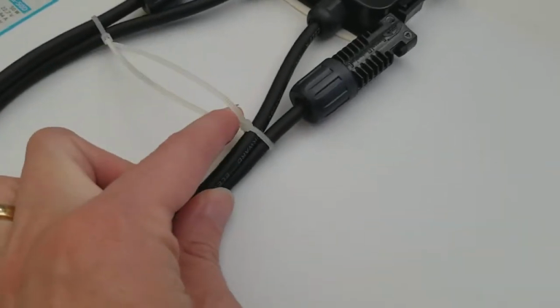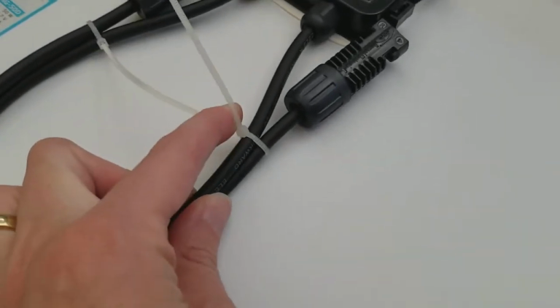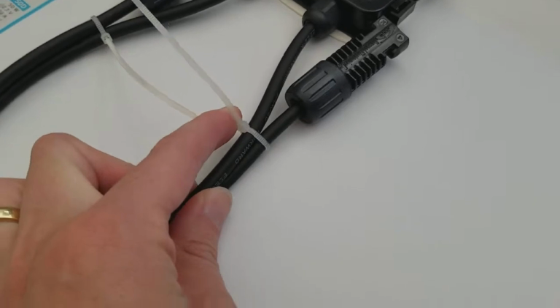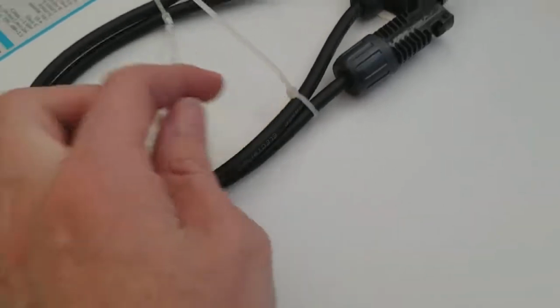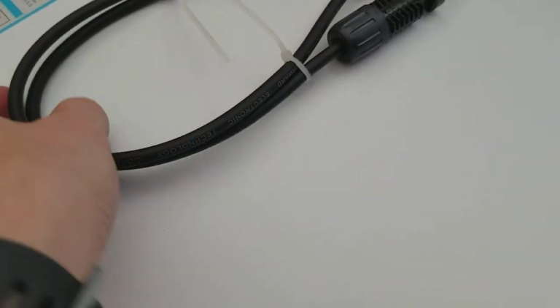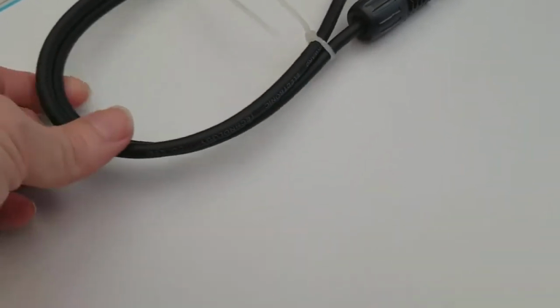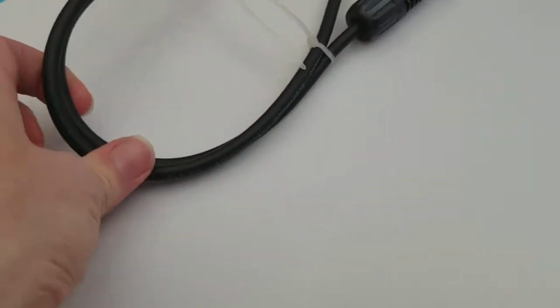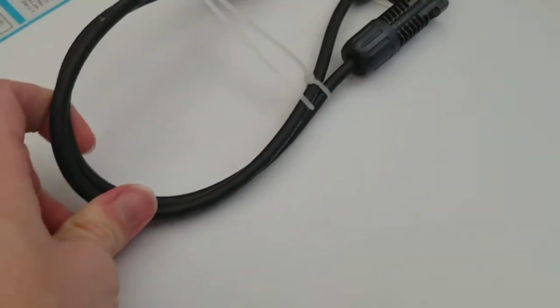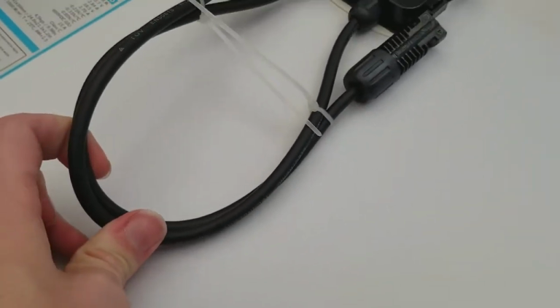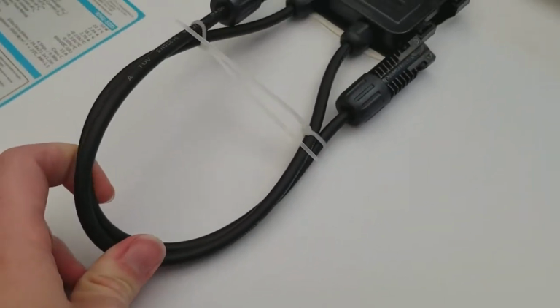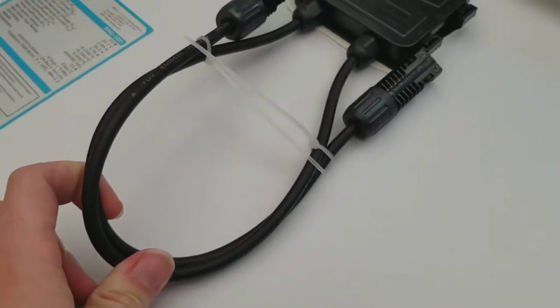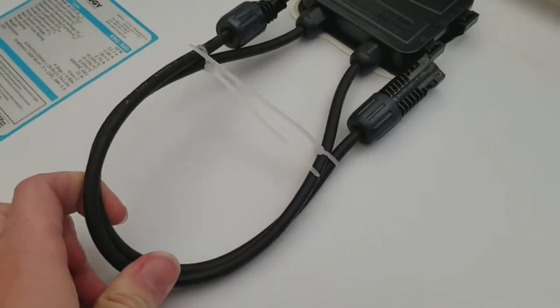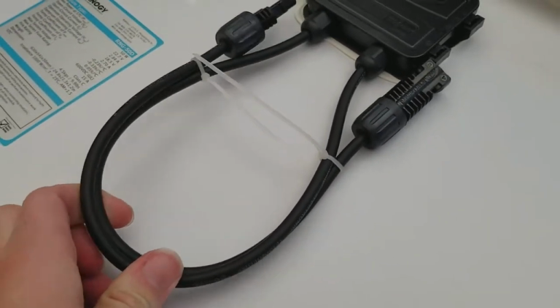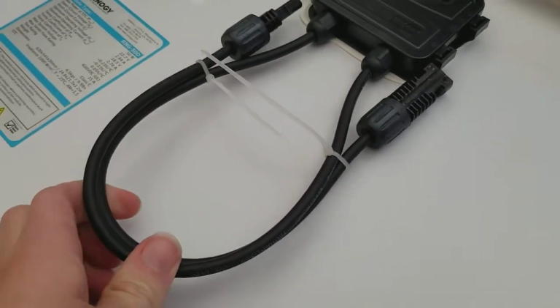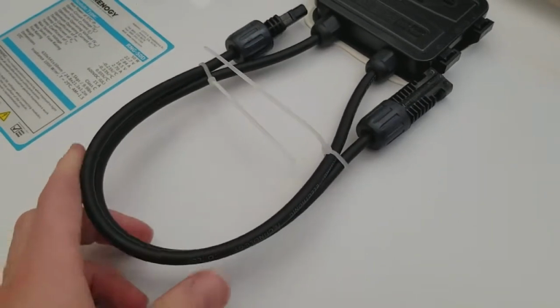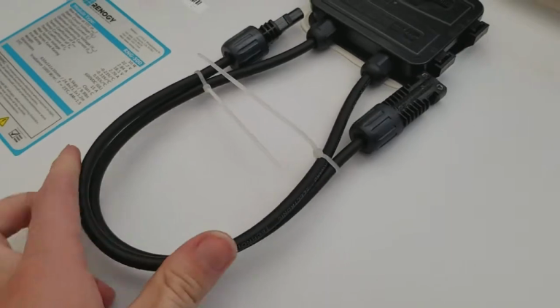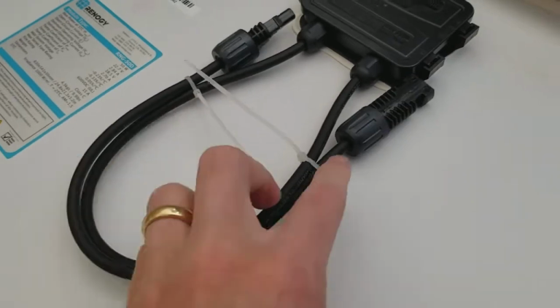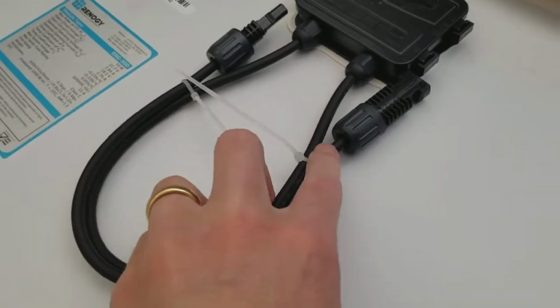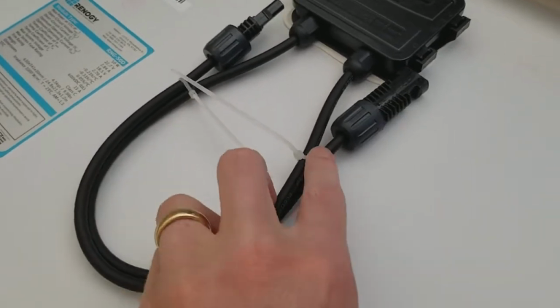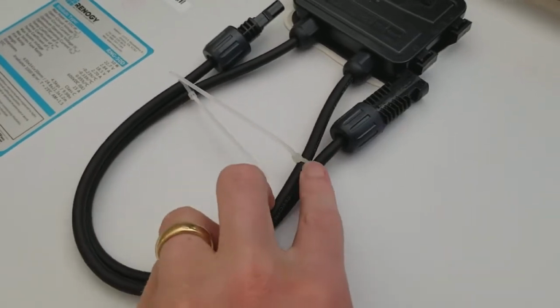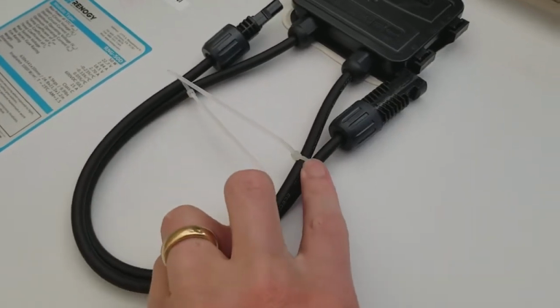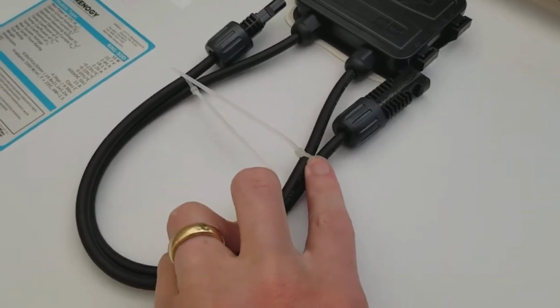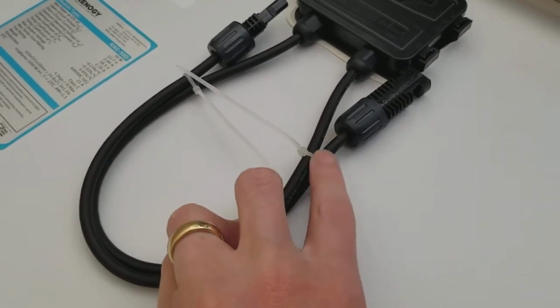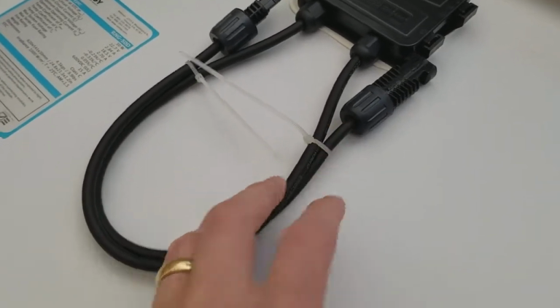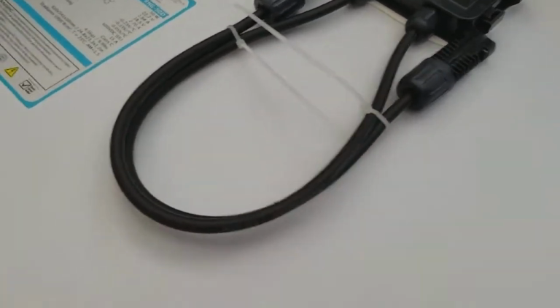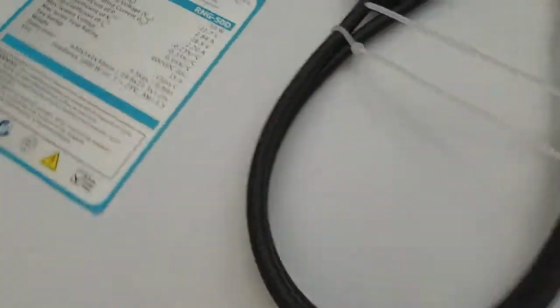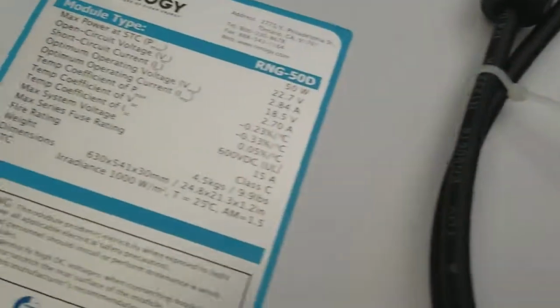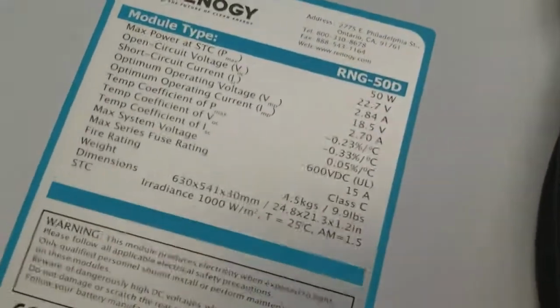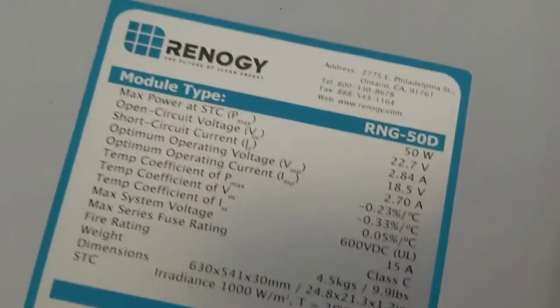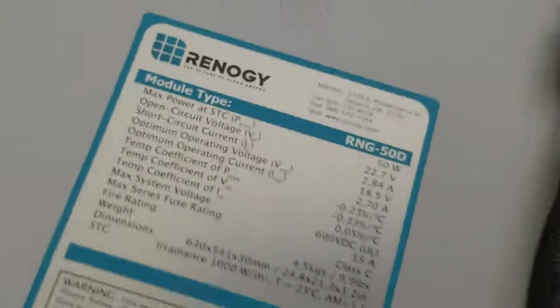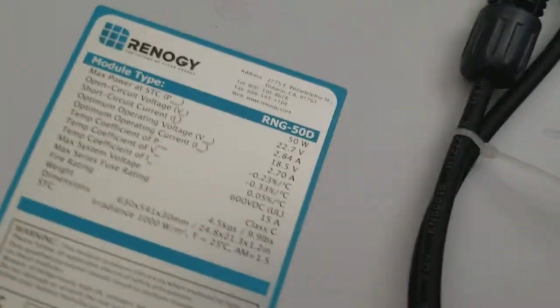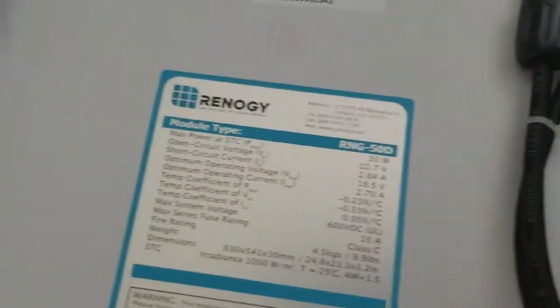The MC4 cables on here are fairly short, so you may need to use an extender, which I show in another video. They are connected with tie wraps that you'll have to cut.